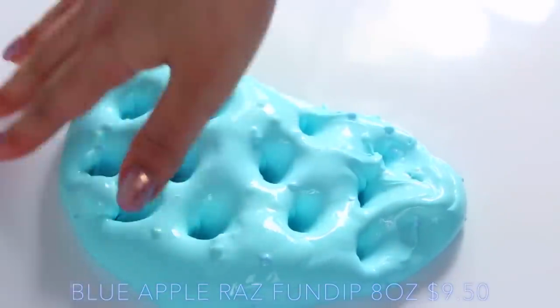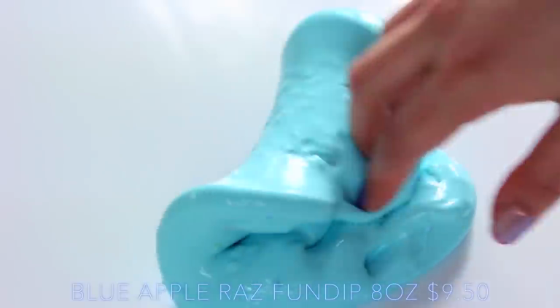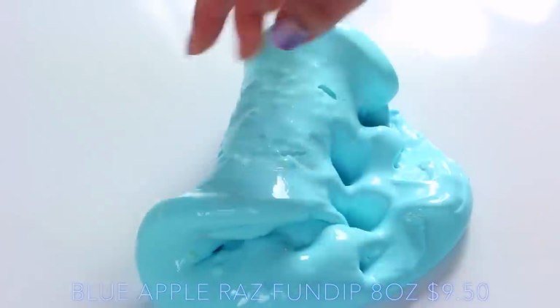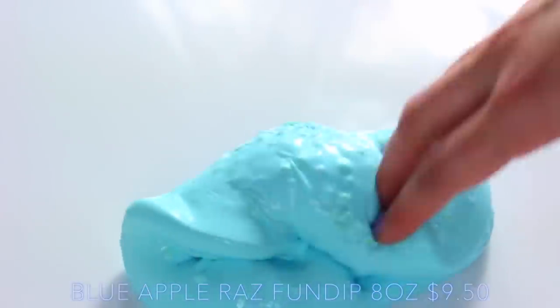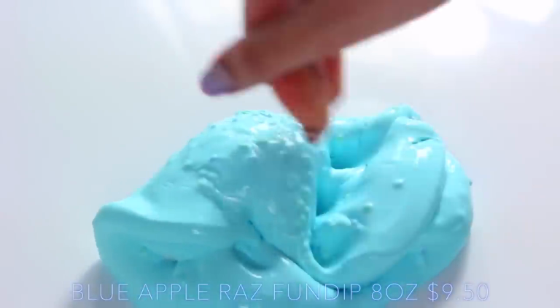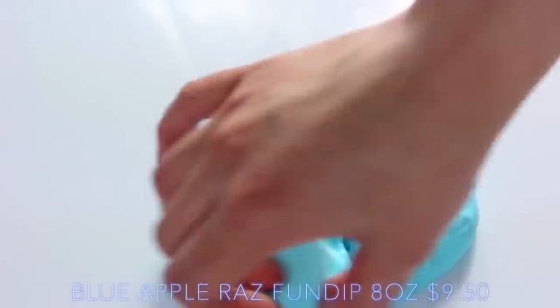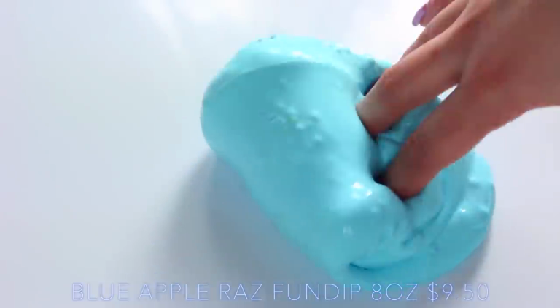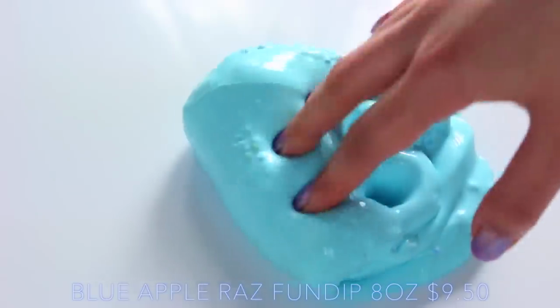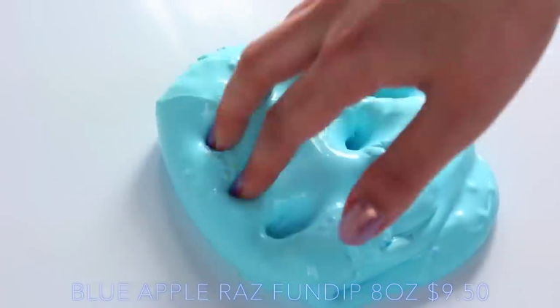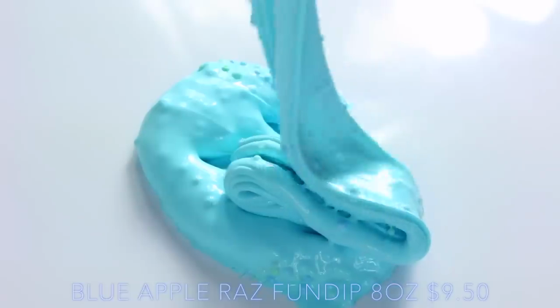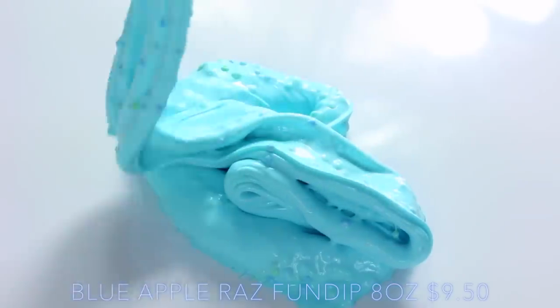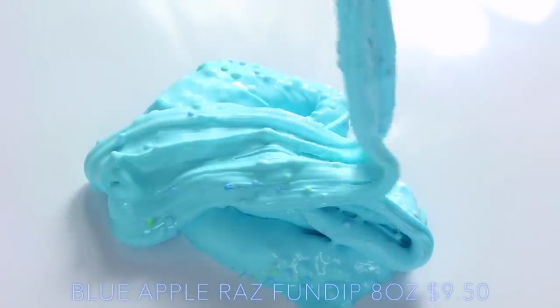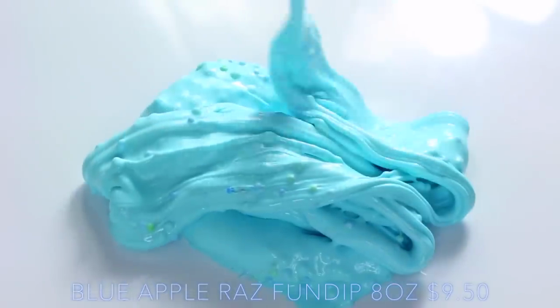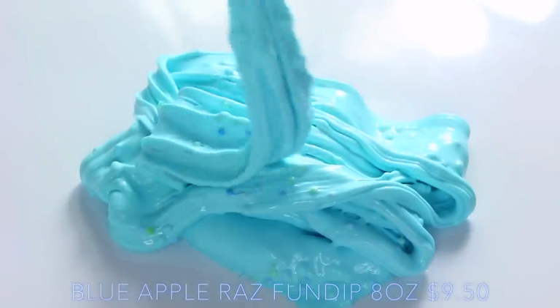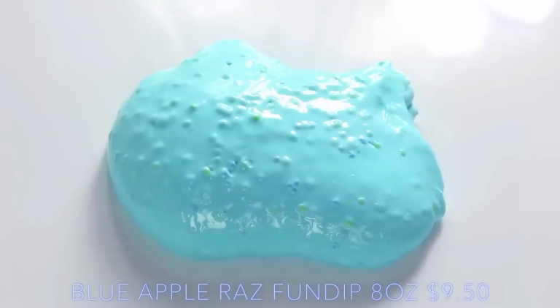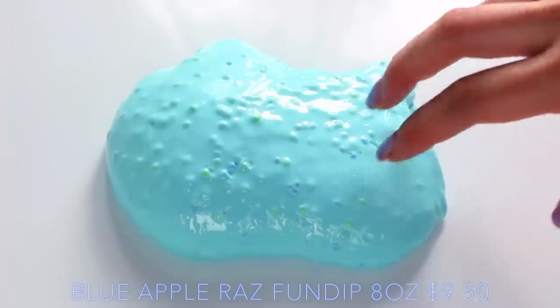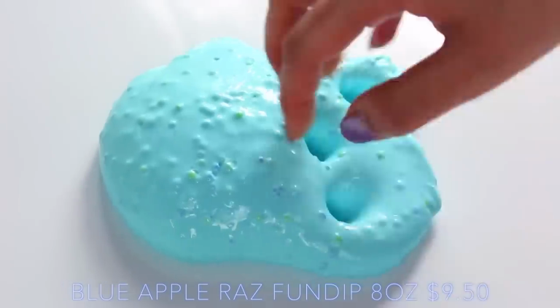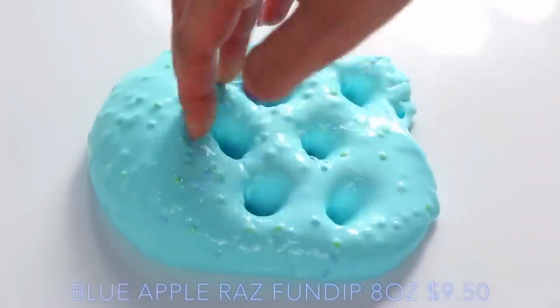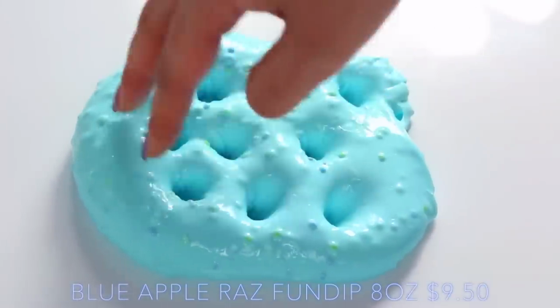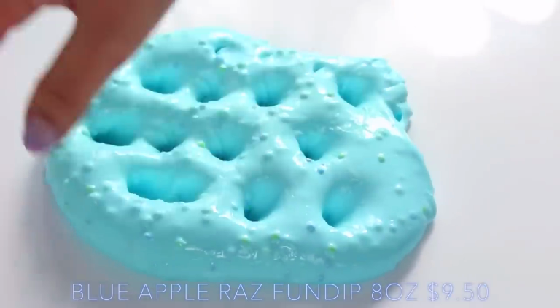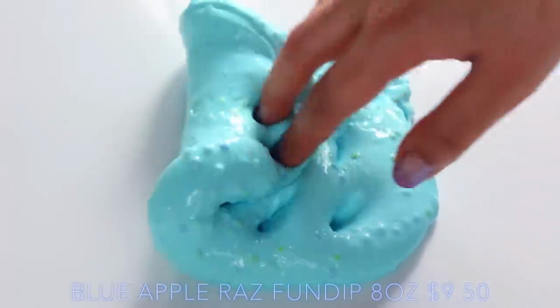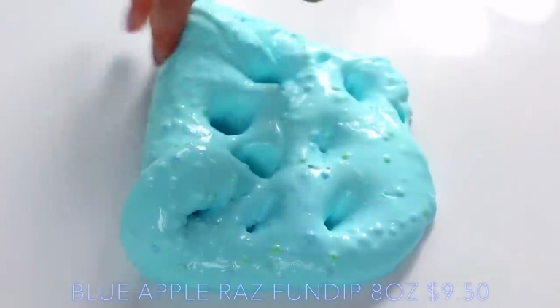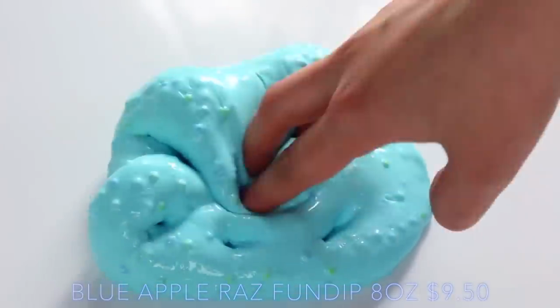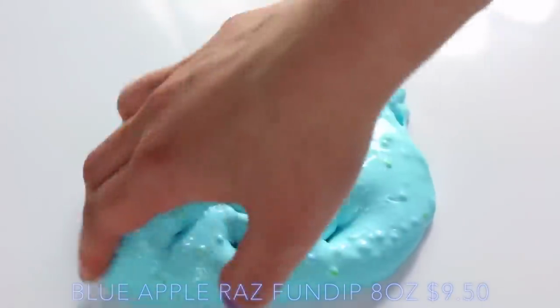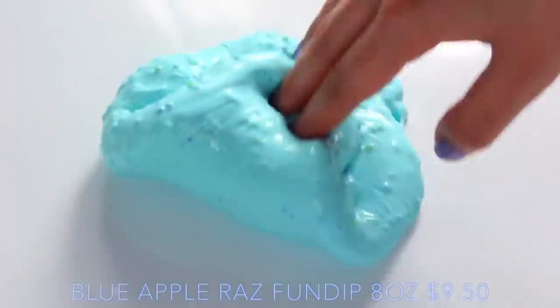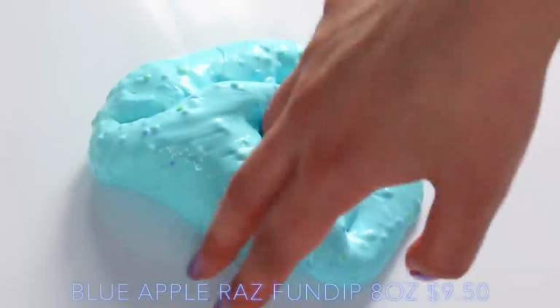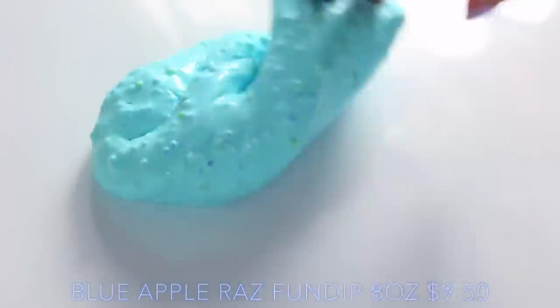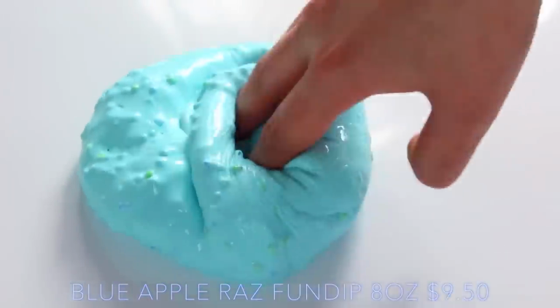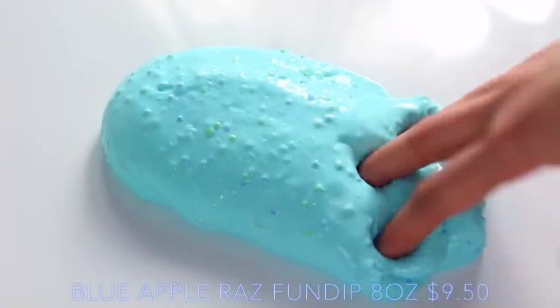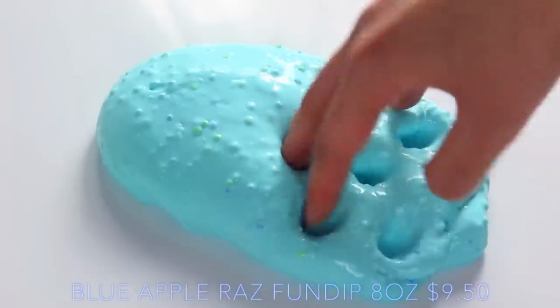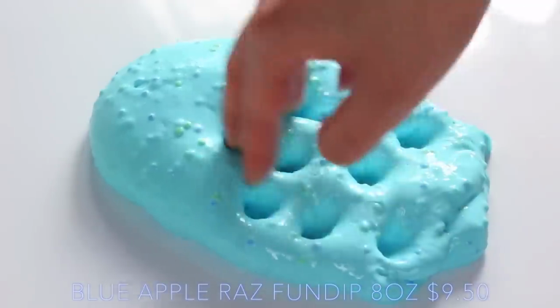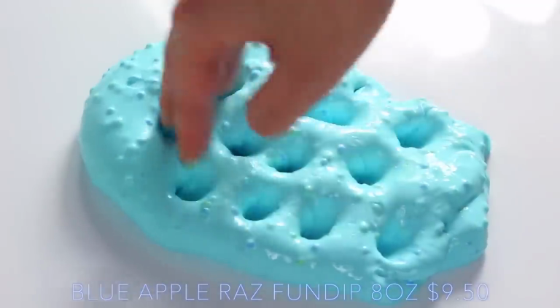So this one's called Blue Apple Rass Fun Dip, and it smells just like apple. As you can see, the colour is beautiful — it's a really light blue — and the texture is really nice as well. It isn't a particularly crunchy slime because the slime is so thick, but I just love how it feels.